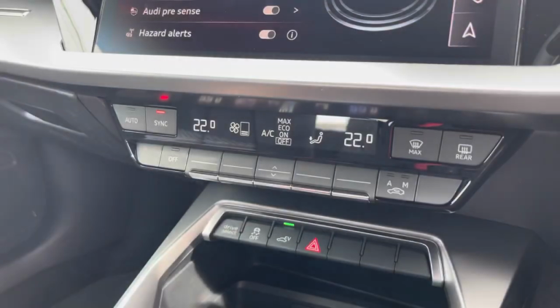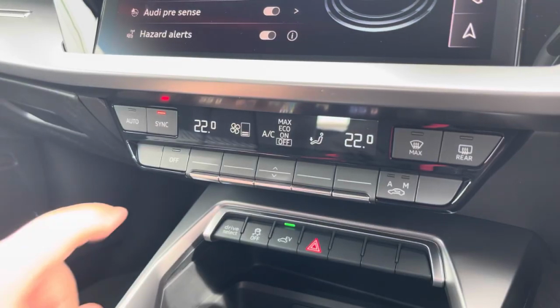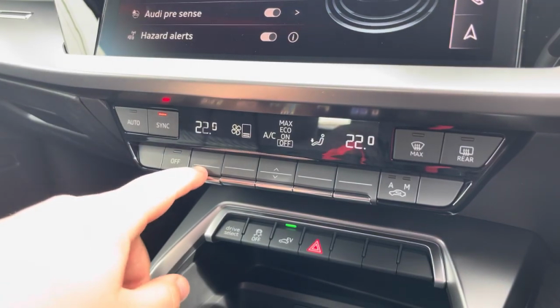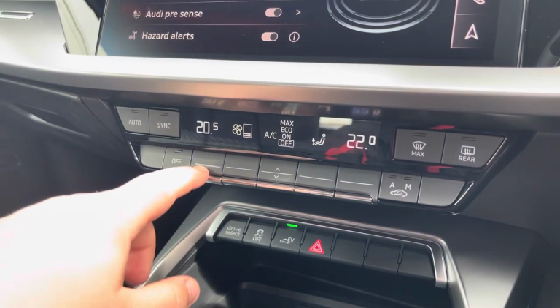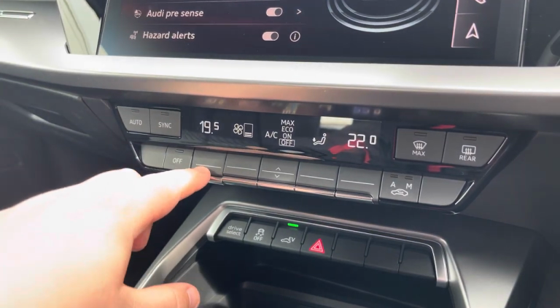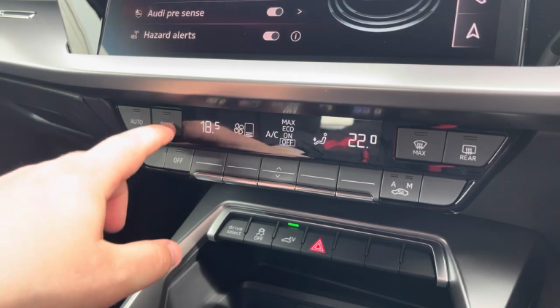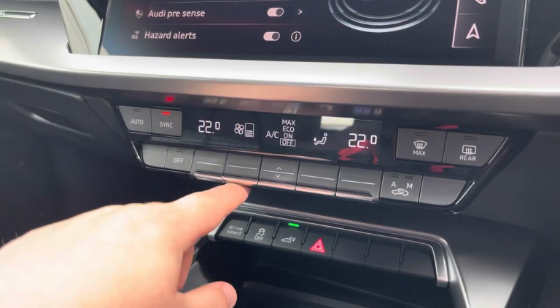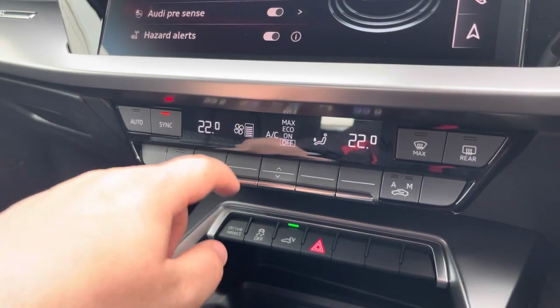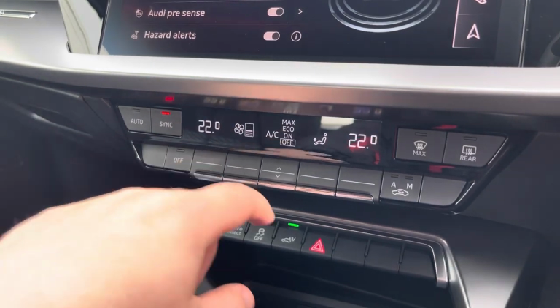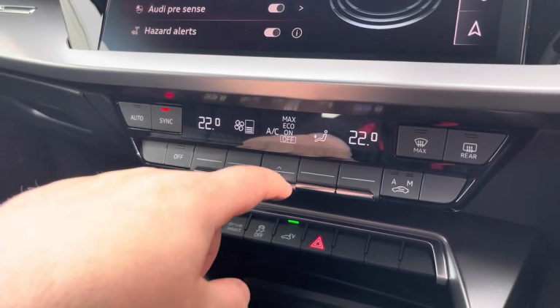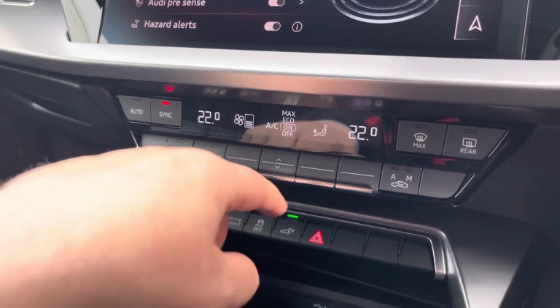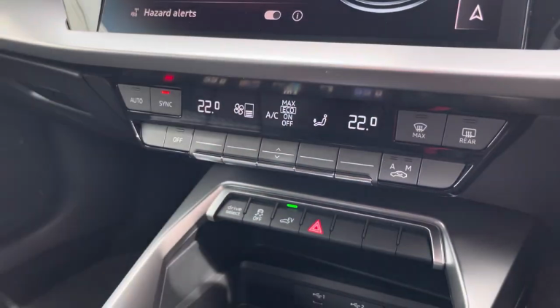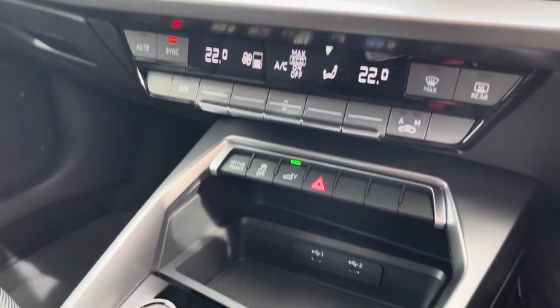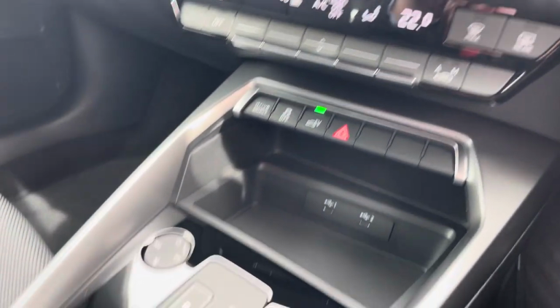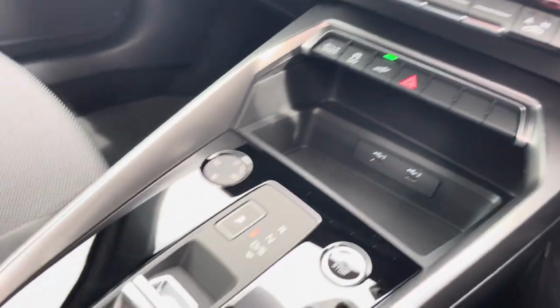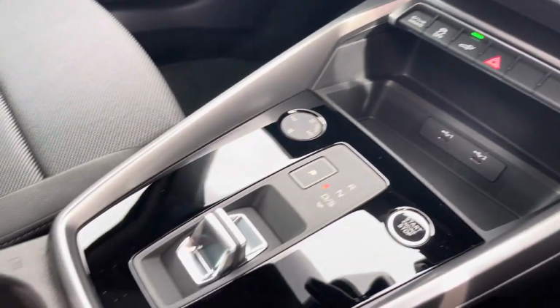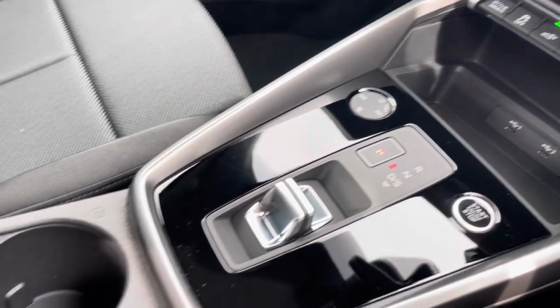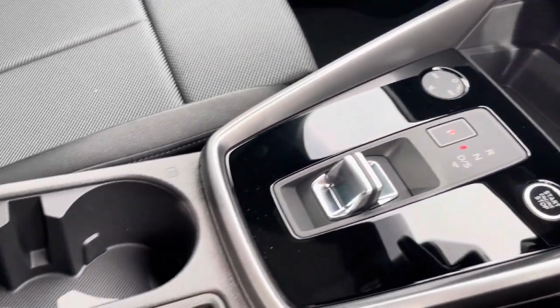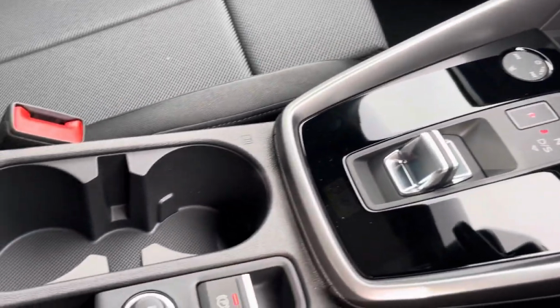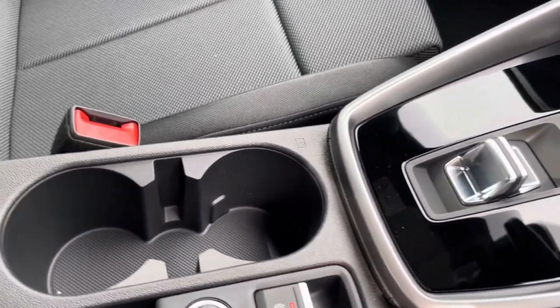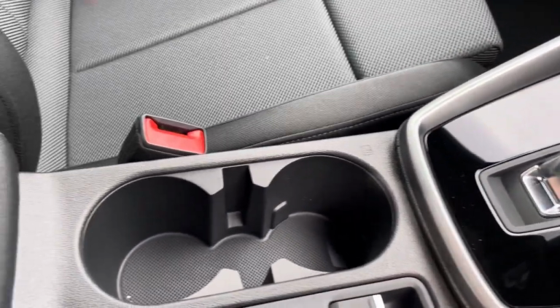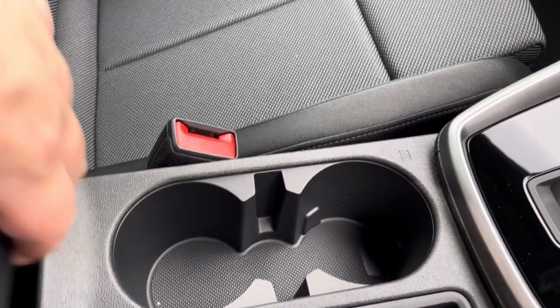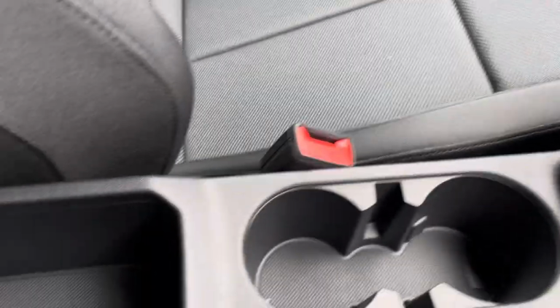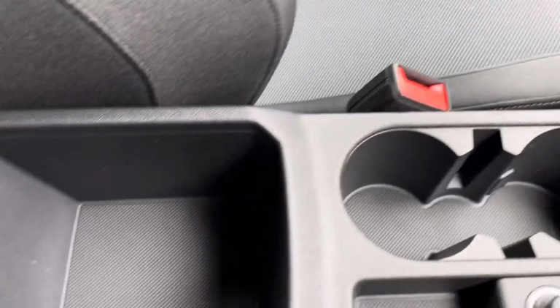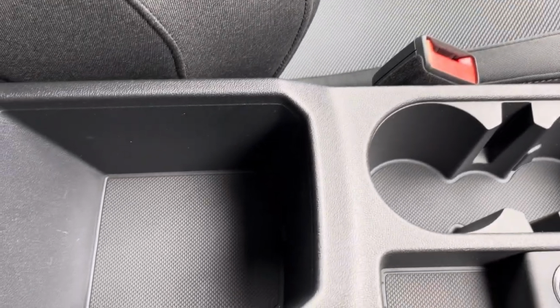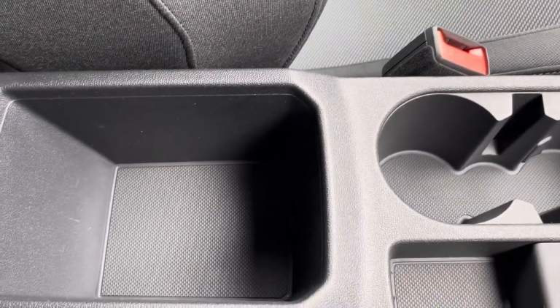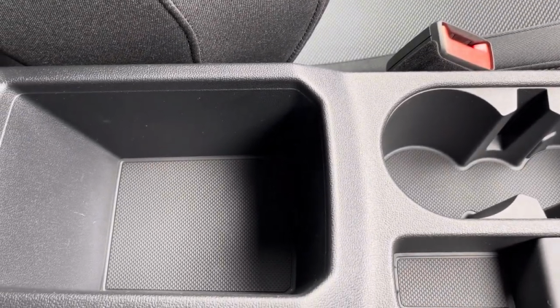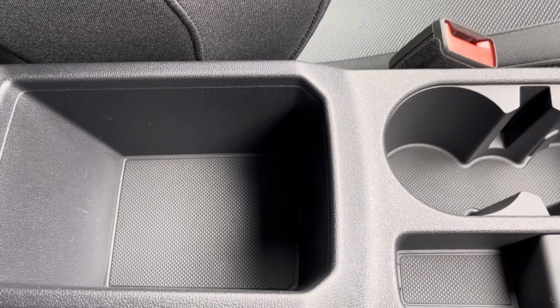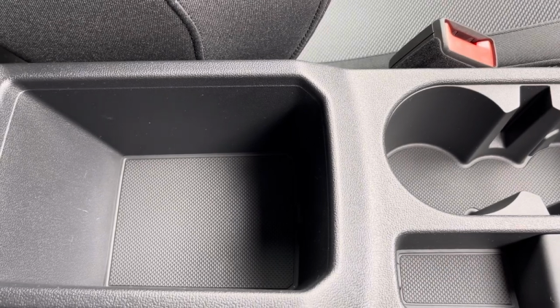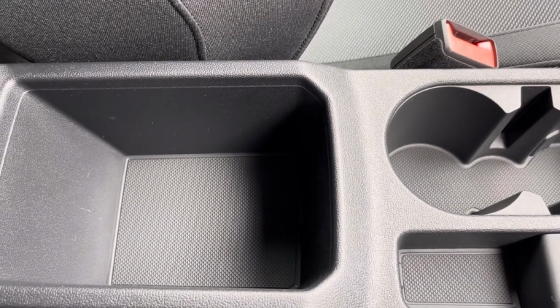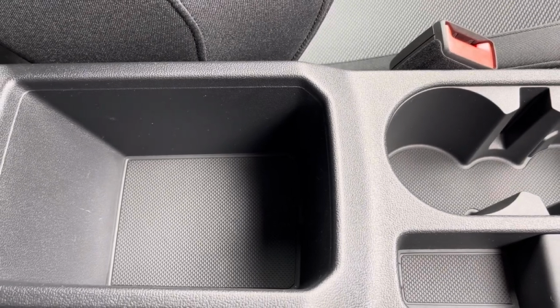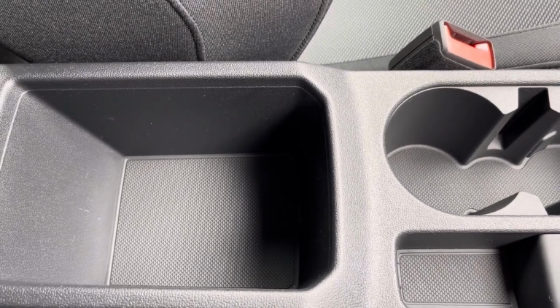The dual zone climate control can be adjusted for the driver and passenger separately, and these can be synced together as well if needed. You also have your stop-start keyless entry, your automatic gearbox, your electric parking brake, and an armrest with a little storage space to keep your phone, wallet or anything else on any journey.